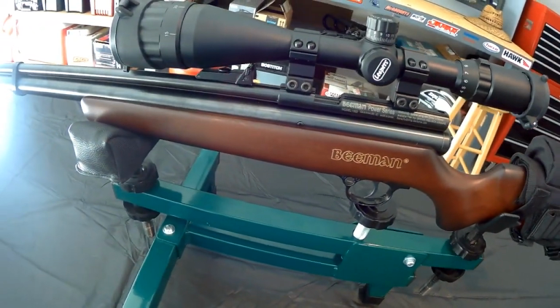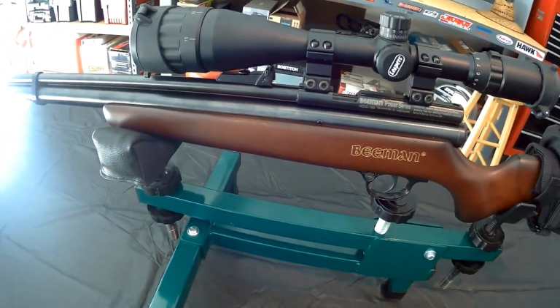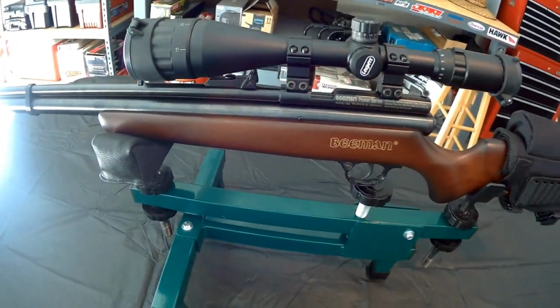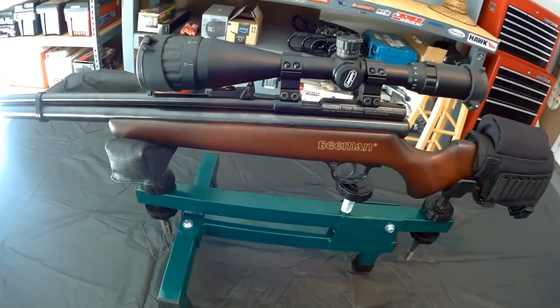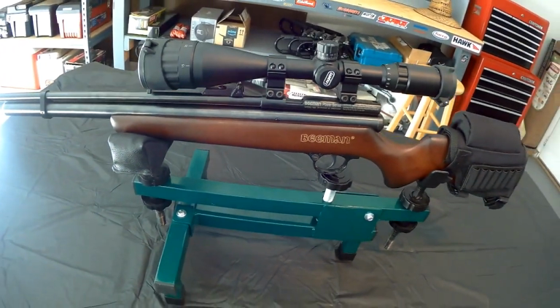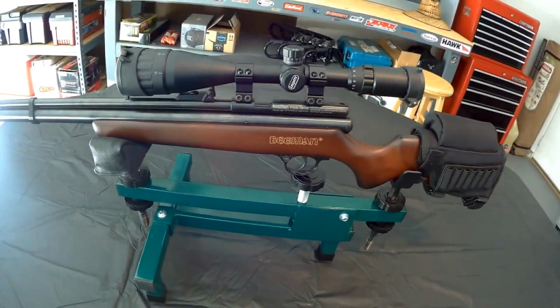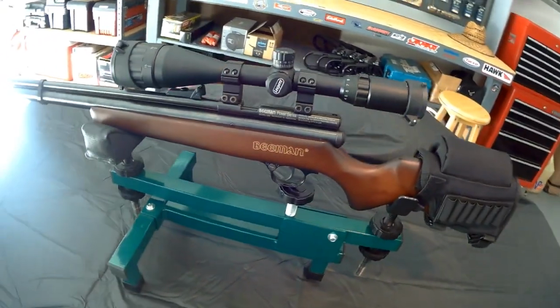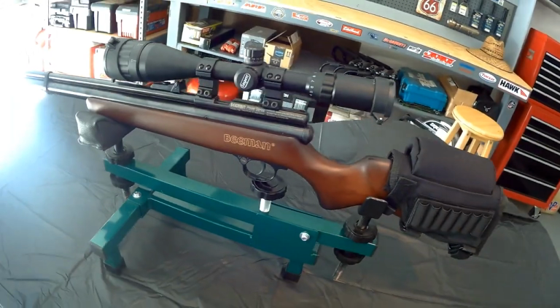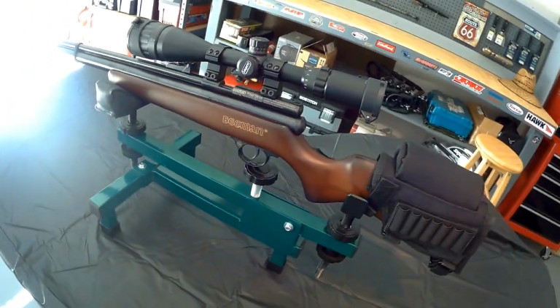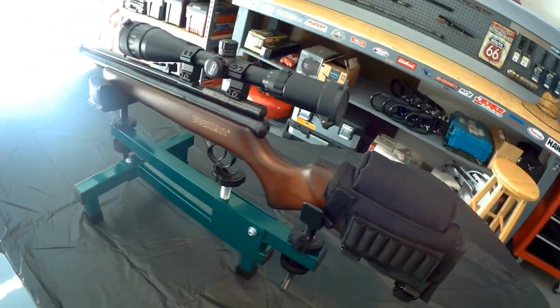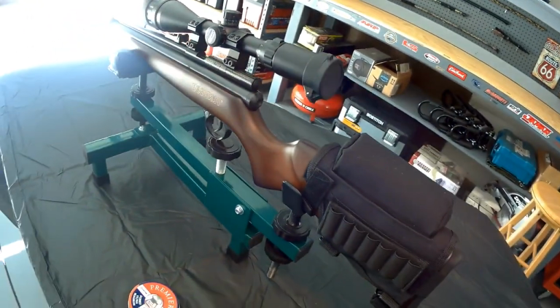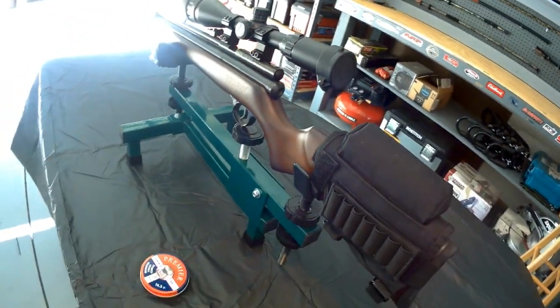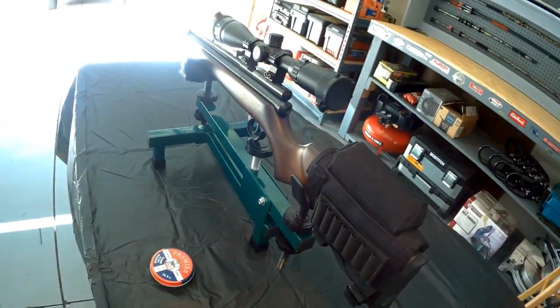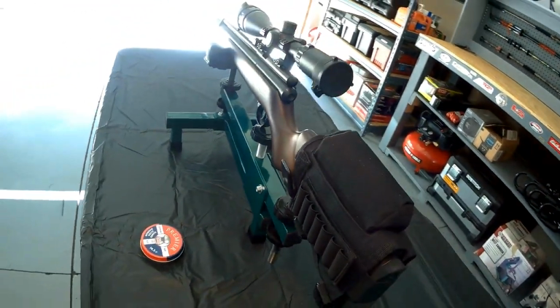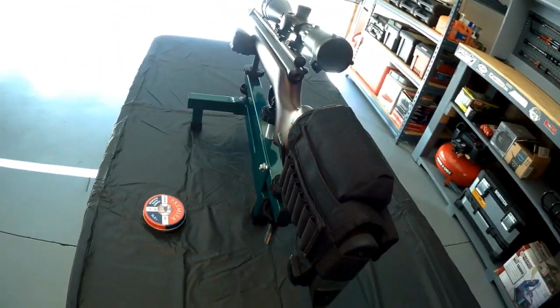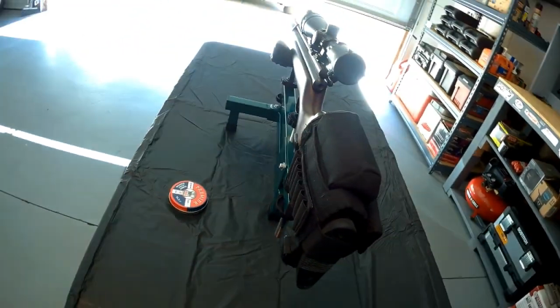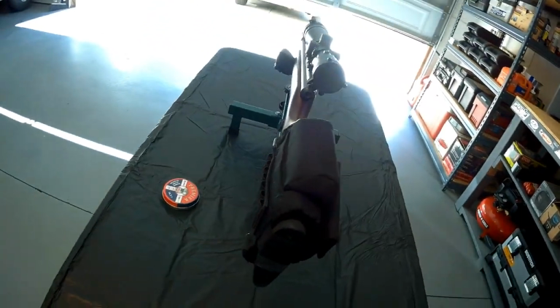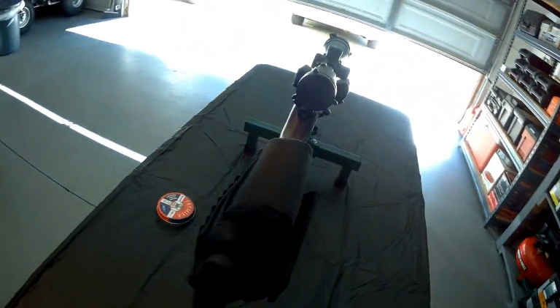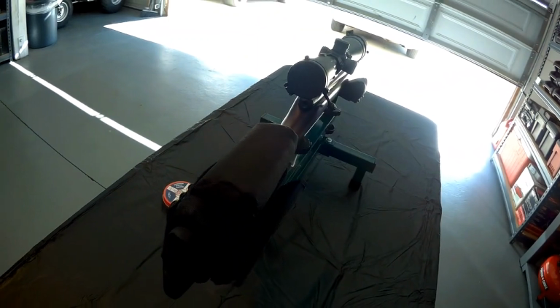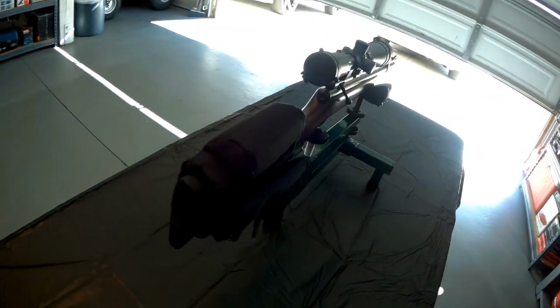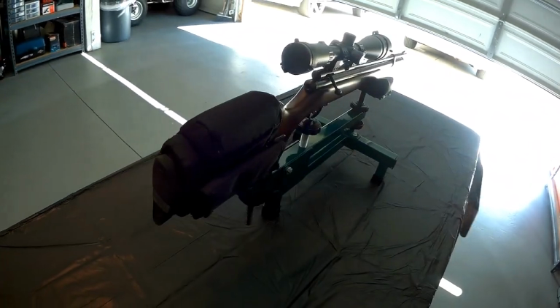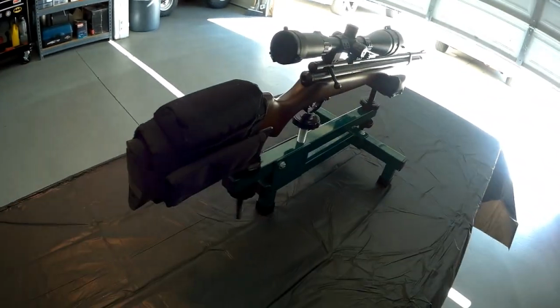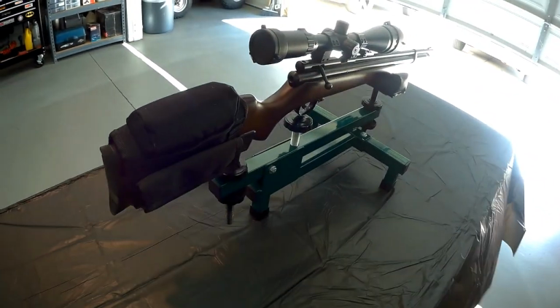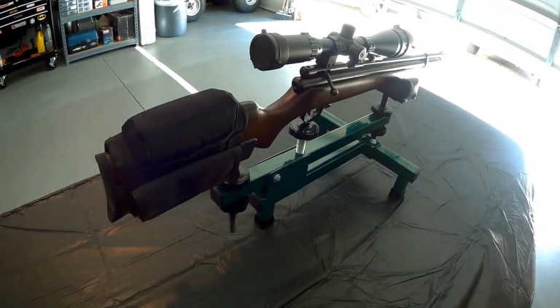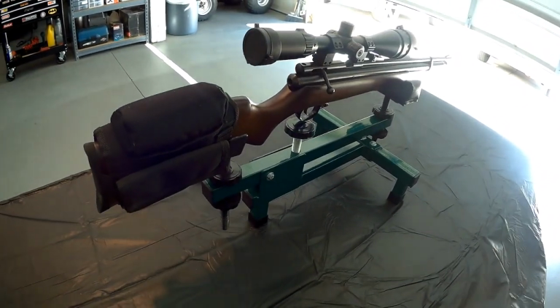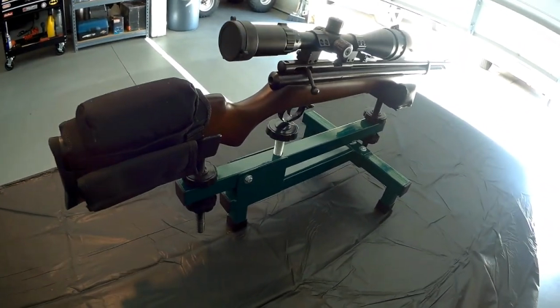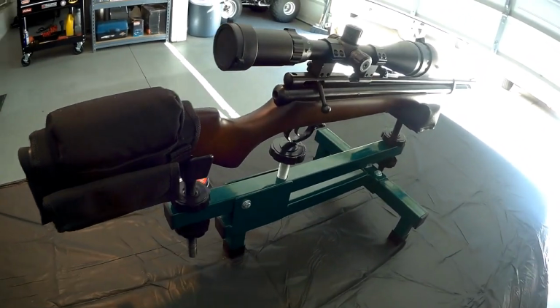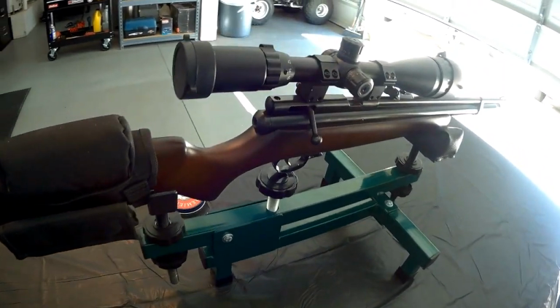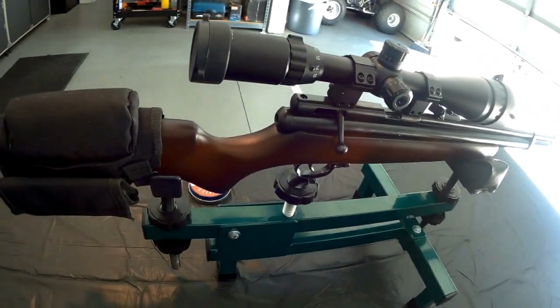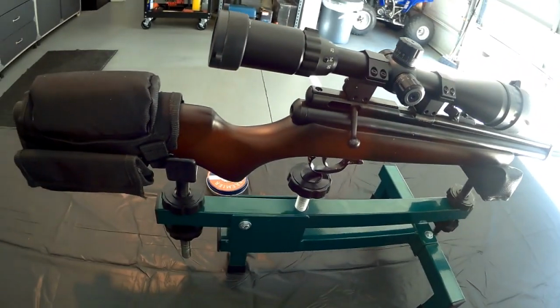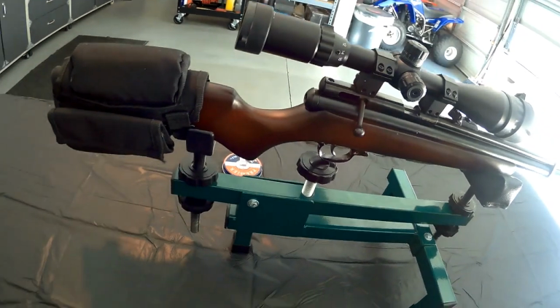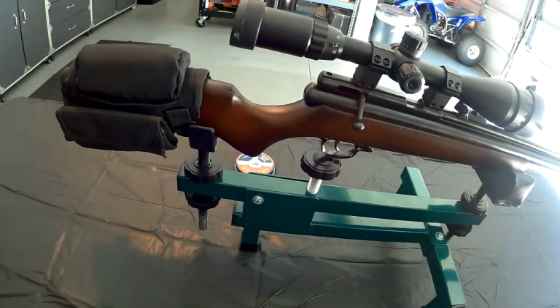I purchased a hand pump from eBay. It takes around 80 pumps from 1000 PSI to 2000 PSI. And believe me, it is not fun.